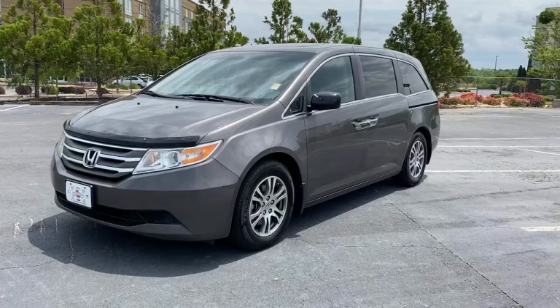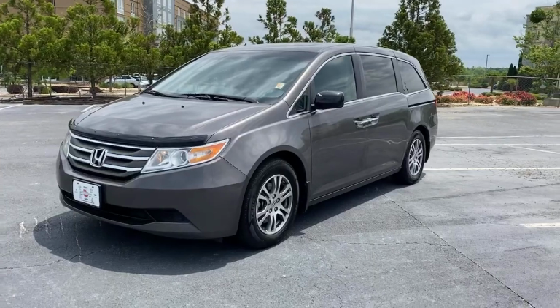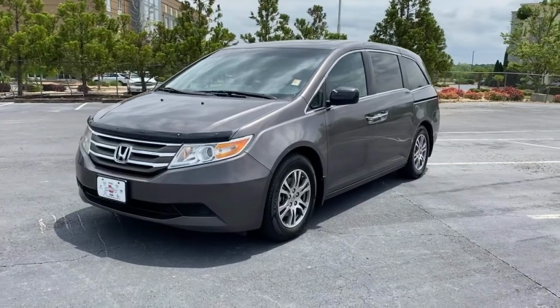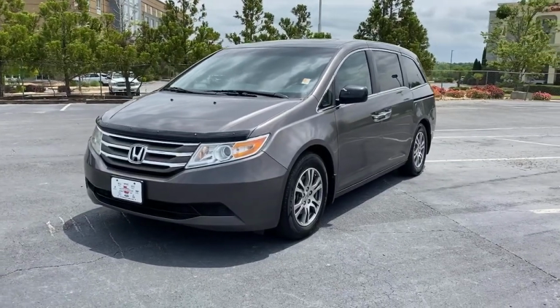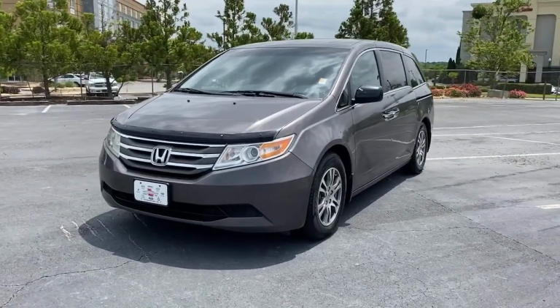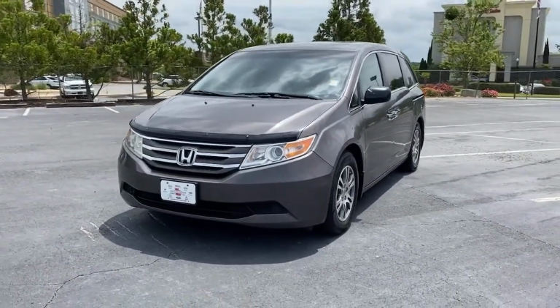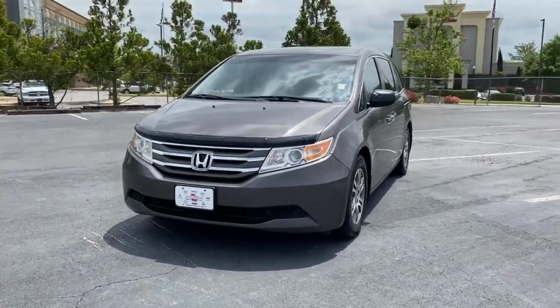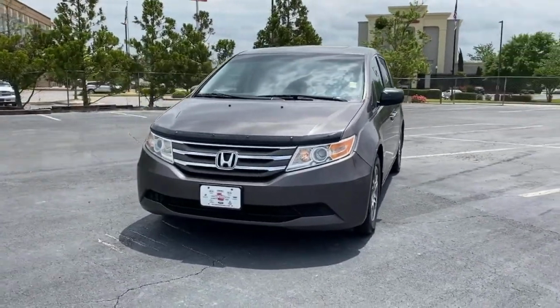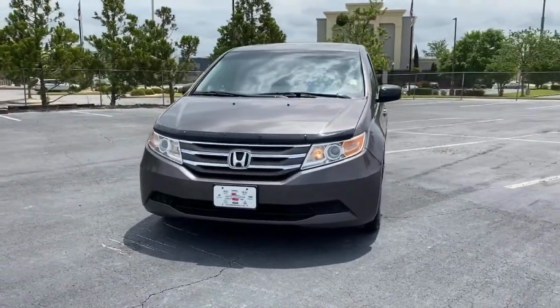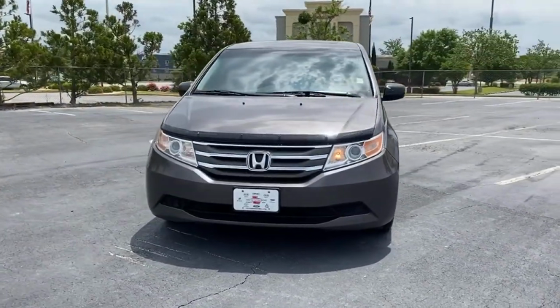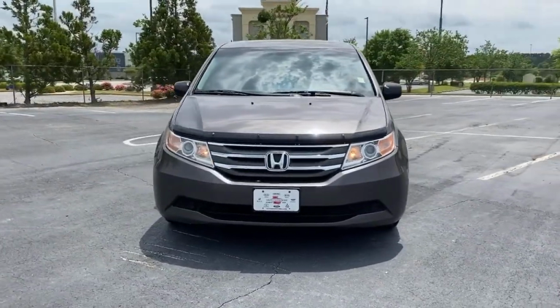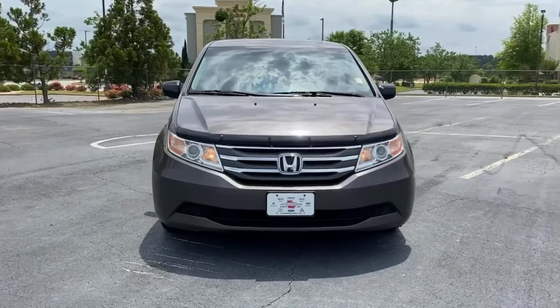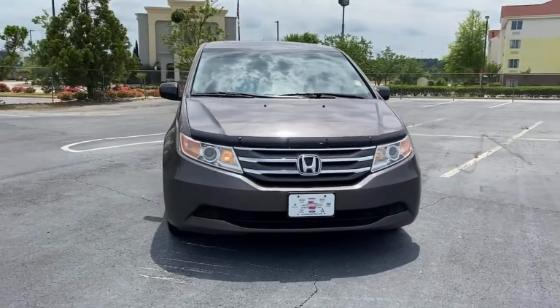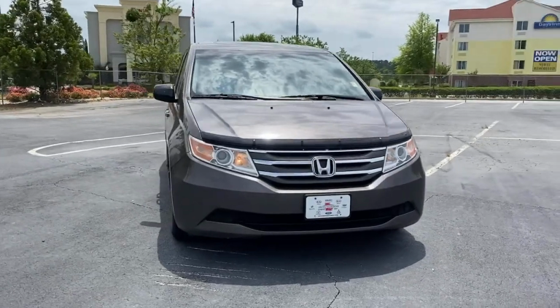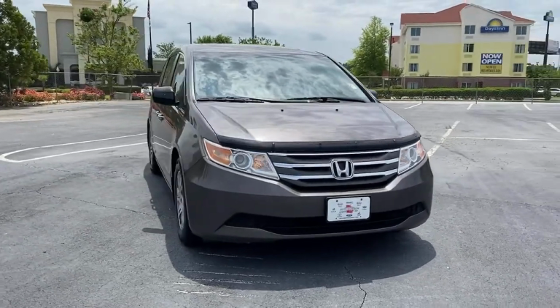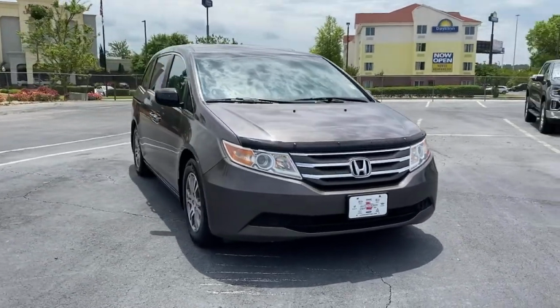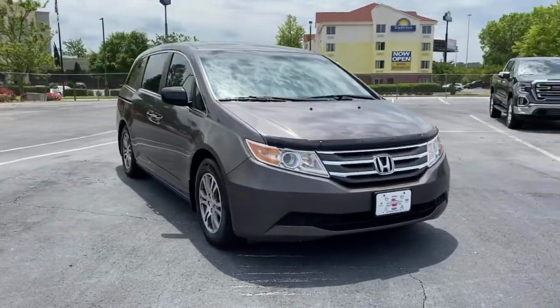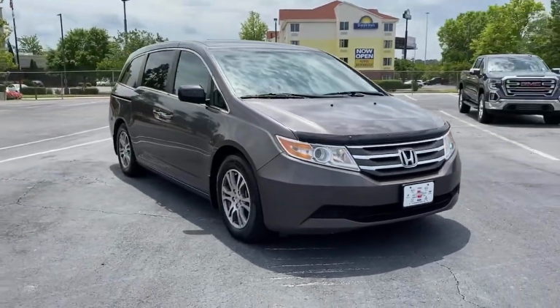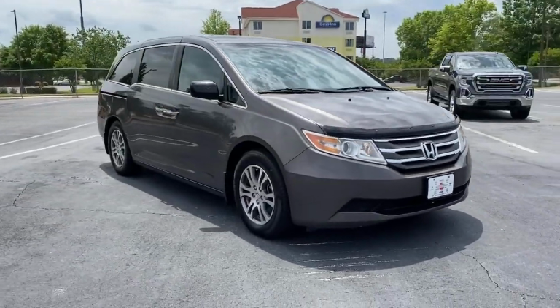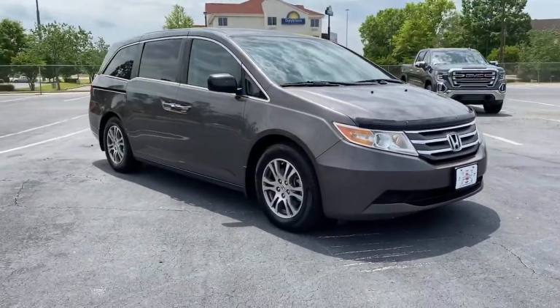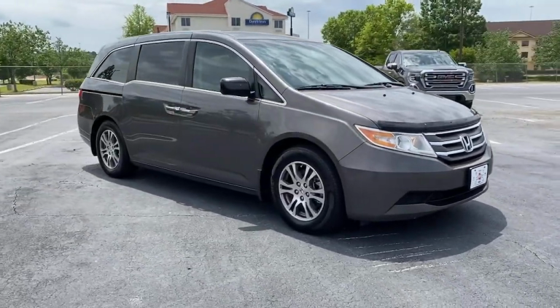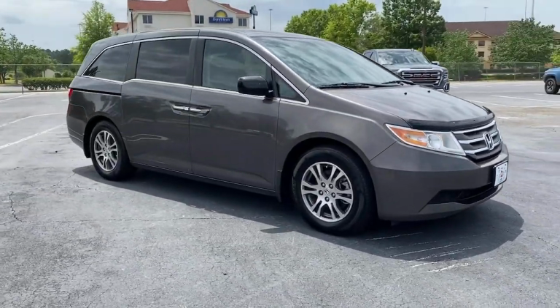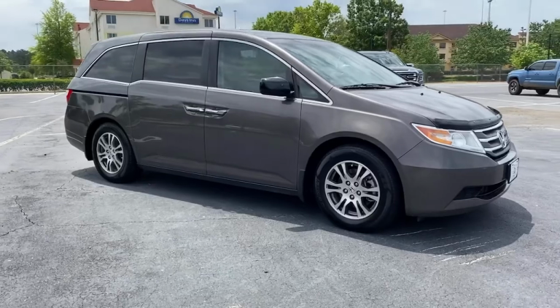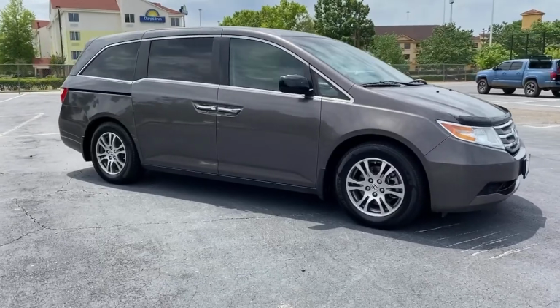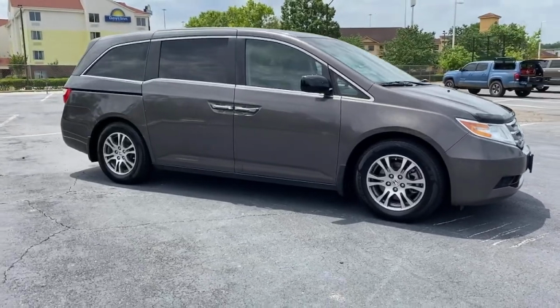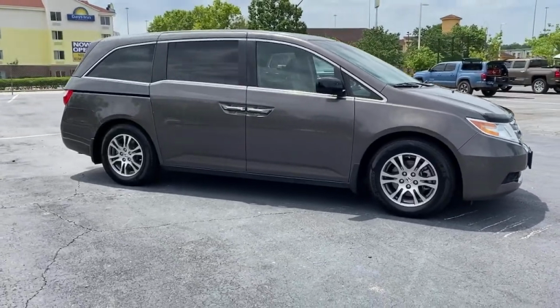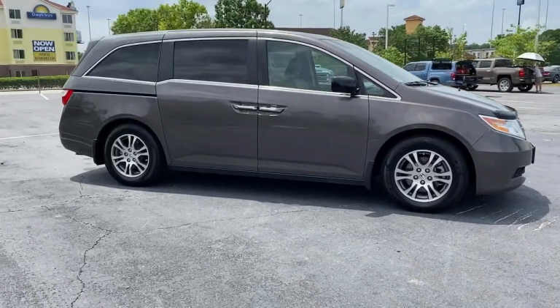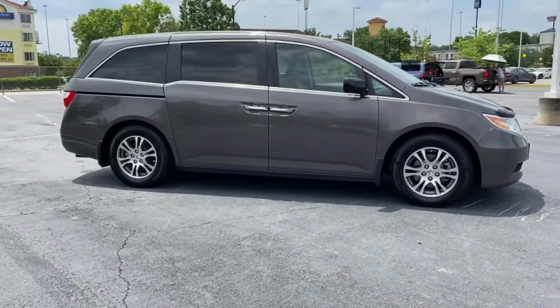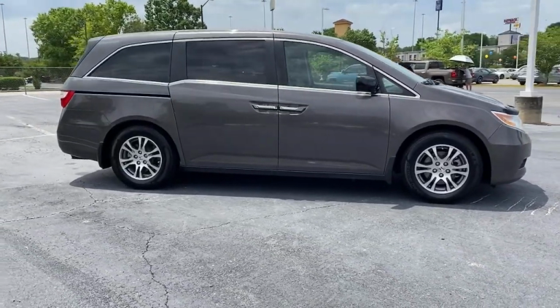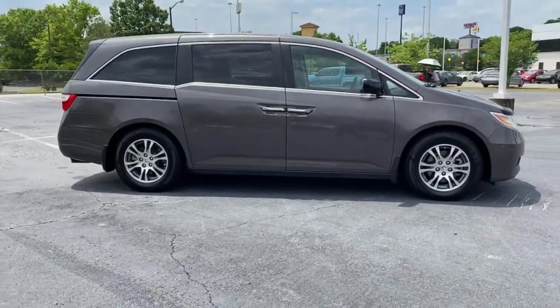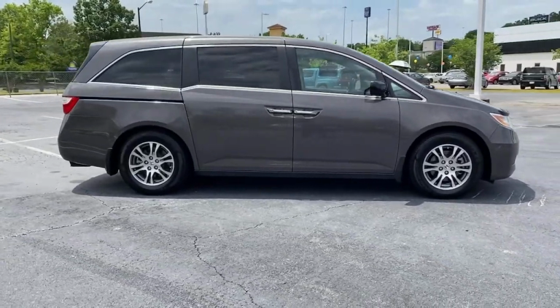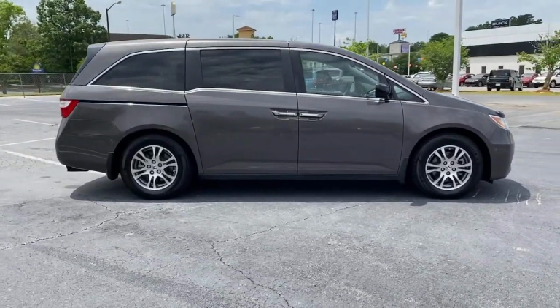You will be amazed by this 2013 Honda Odyssey. This vehicle is an outstanding buy with fewer than 200,000 miles on the odometer. You'll feel safe and relaxed on every excursion in this comfortable and stylish Odyssey.